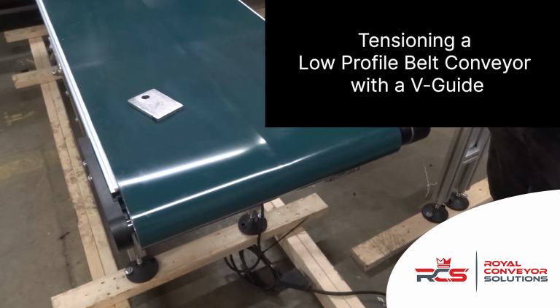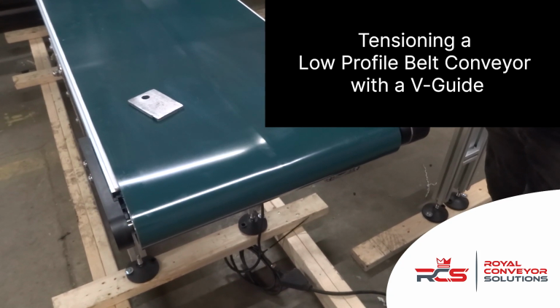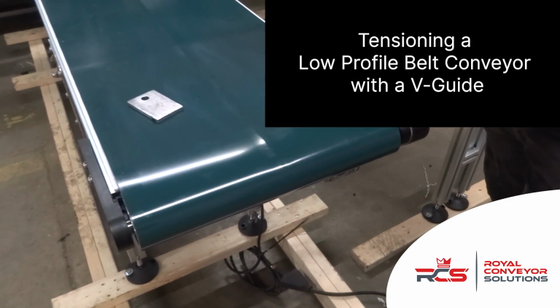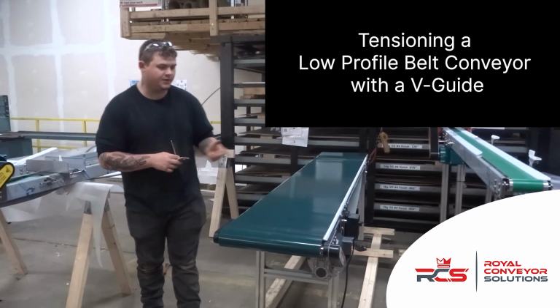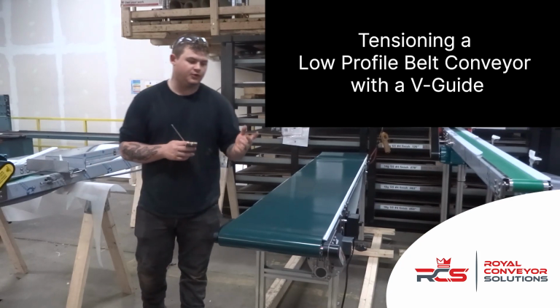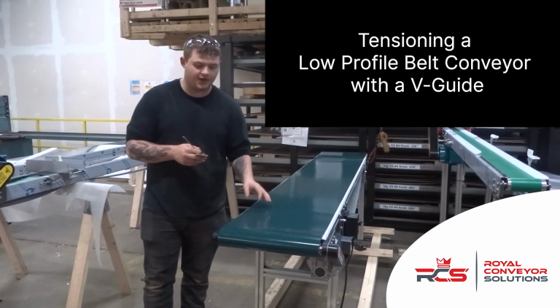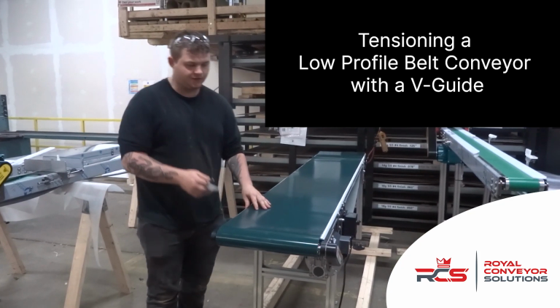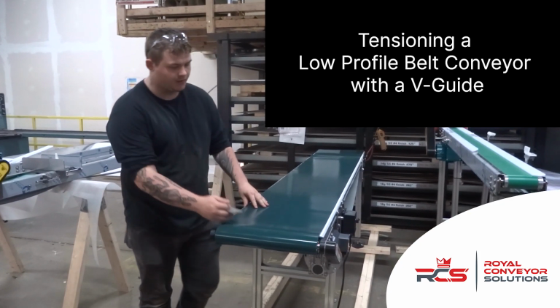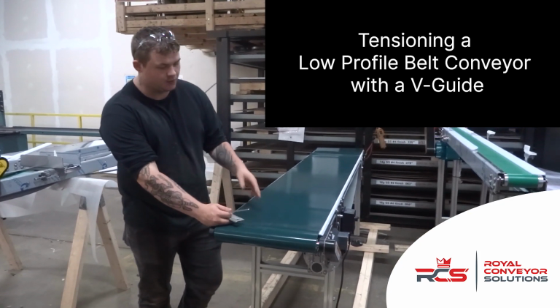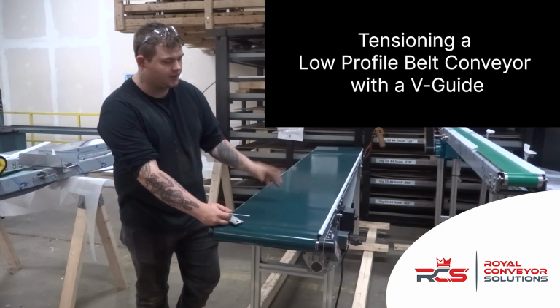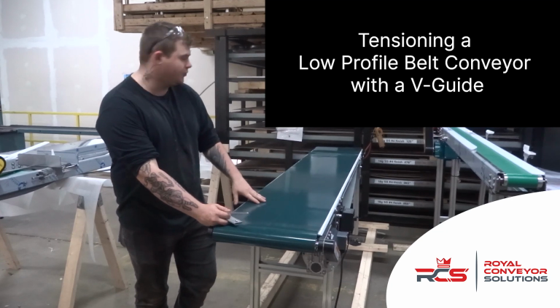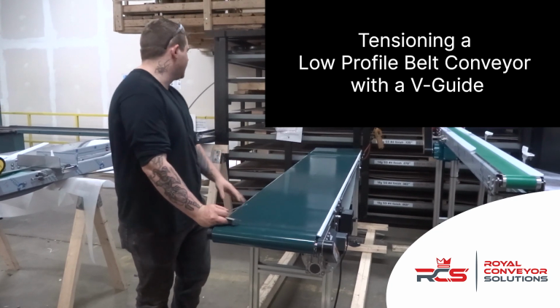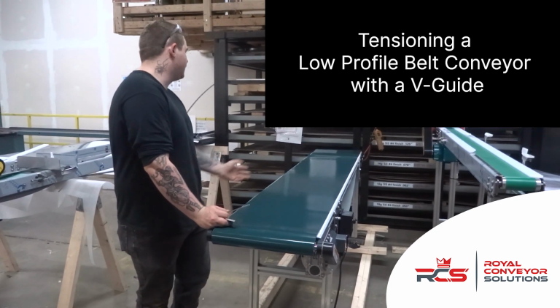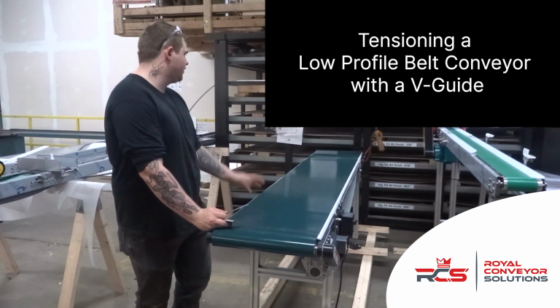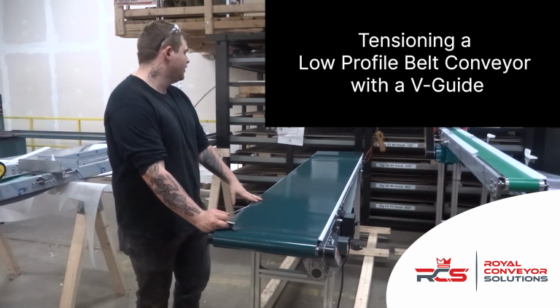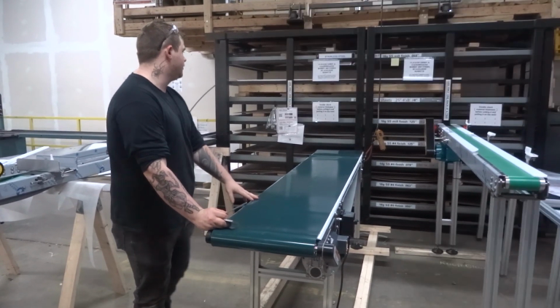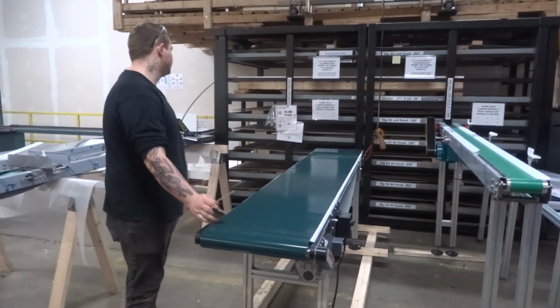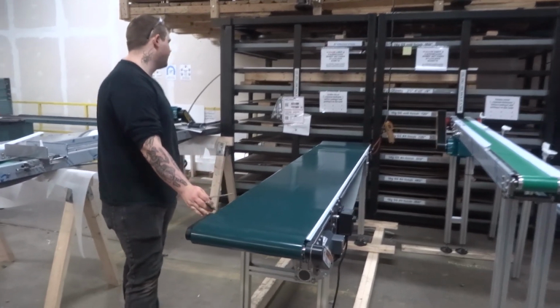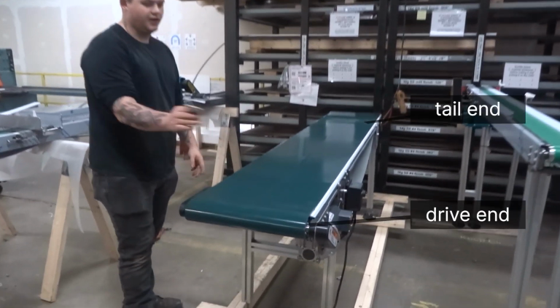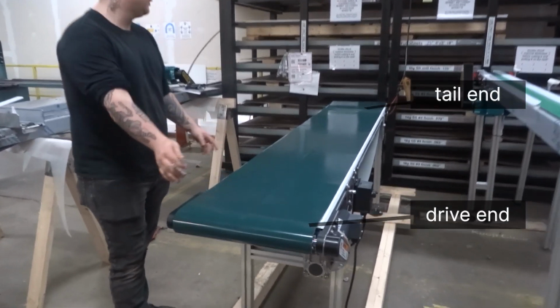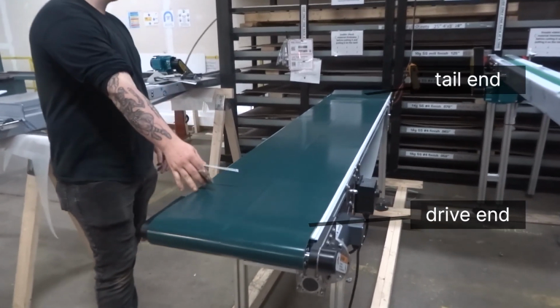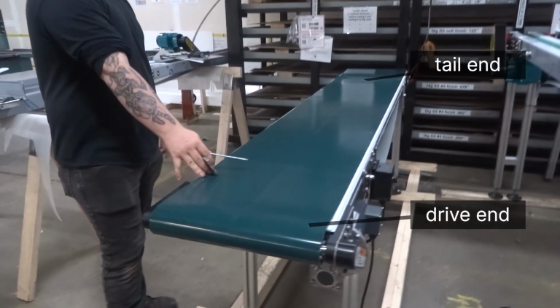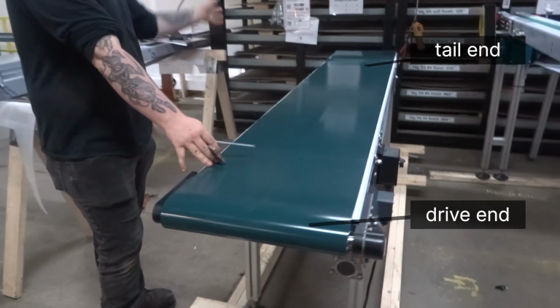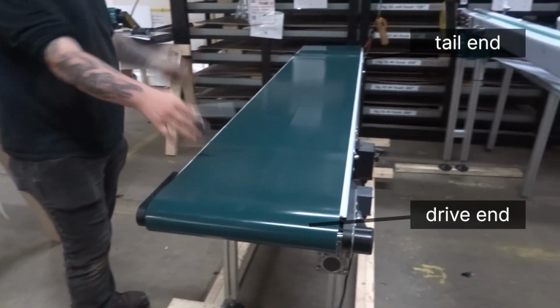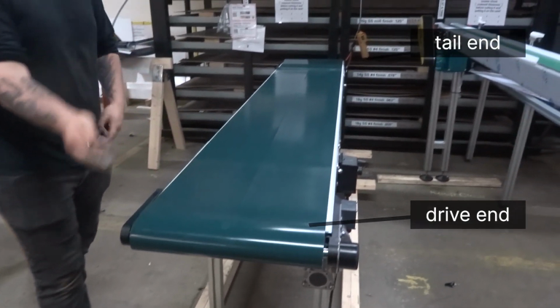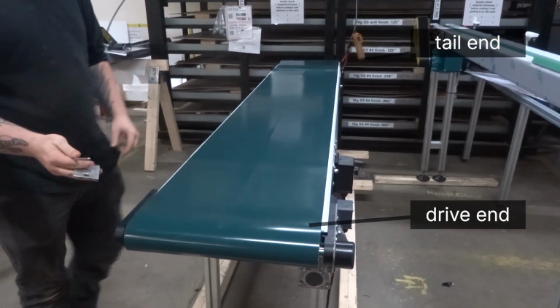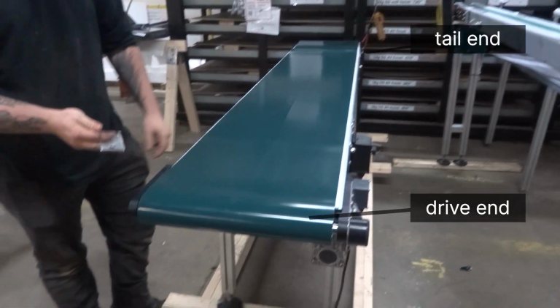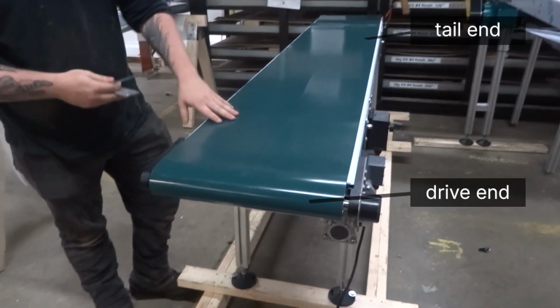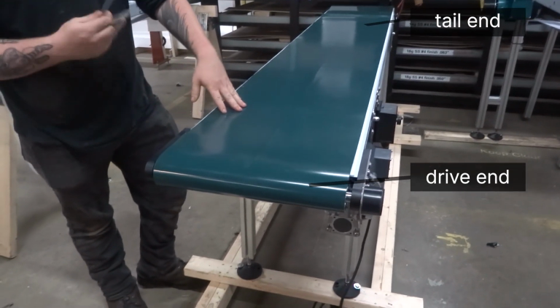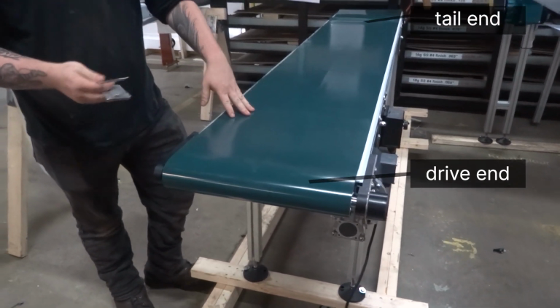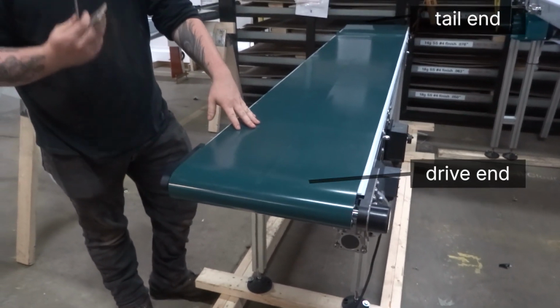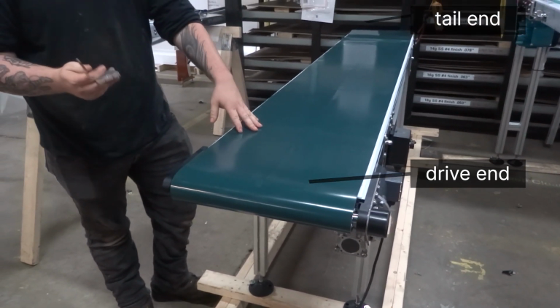Today I'm going to be doing the tensioning for one of our gym local cut-in conveyors. I'm going to put your tail end over there and your drive end here. We start with the drive end — it's the easiest to tension.